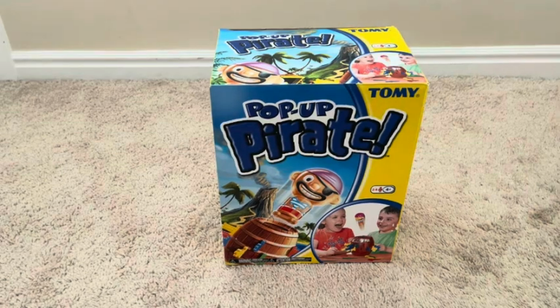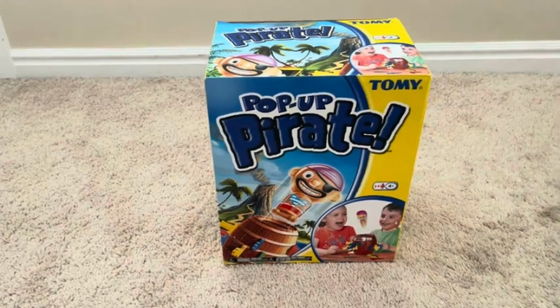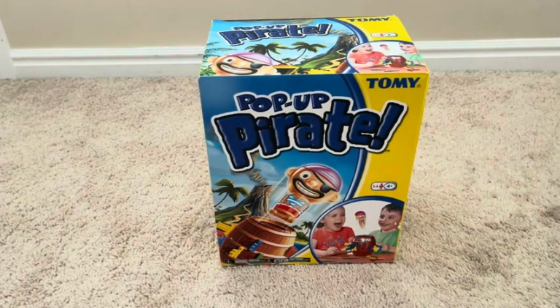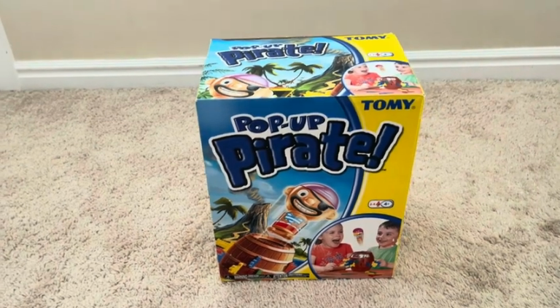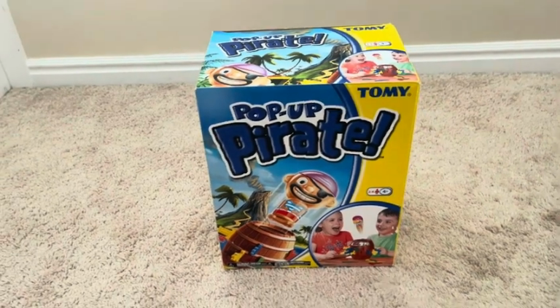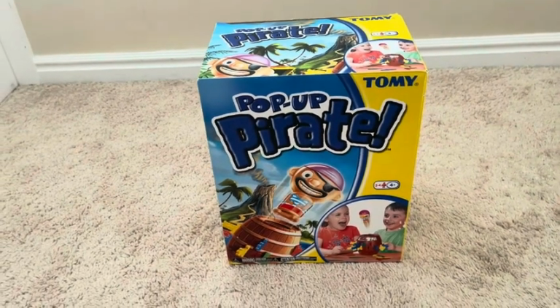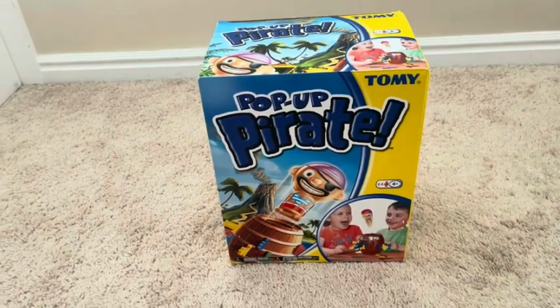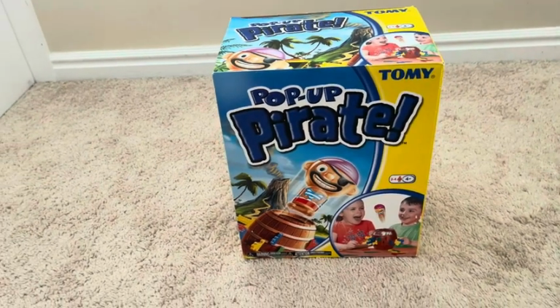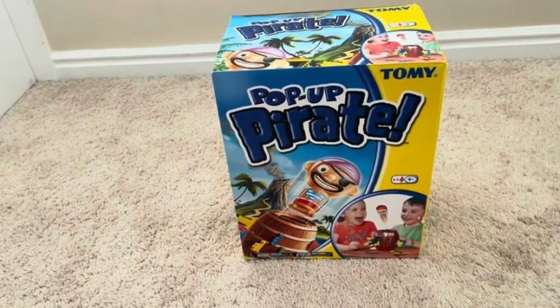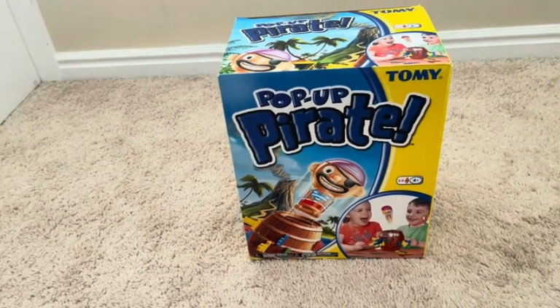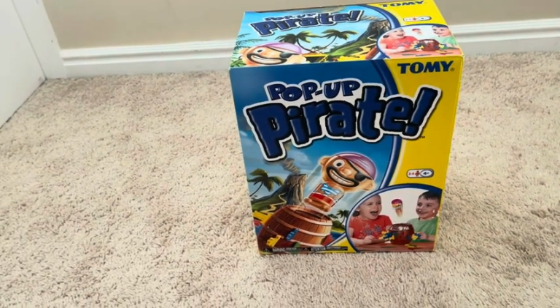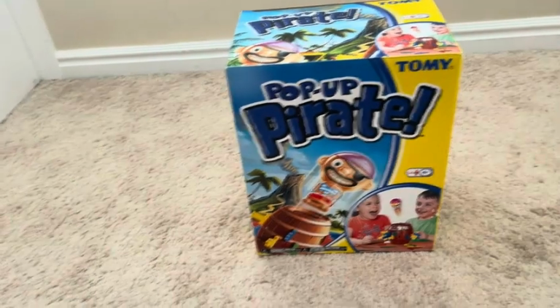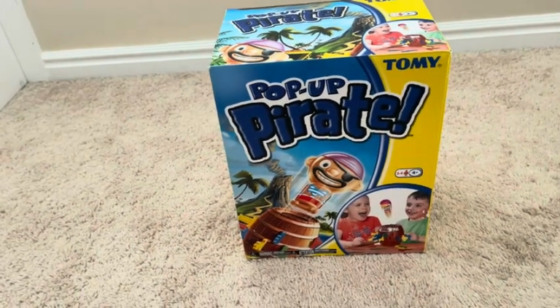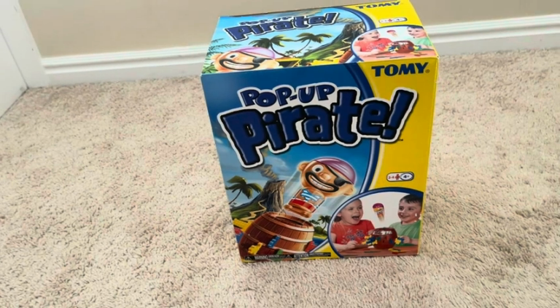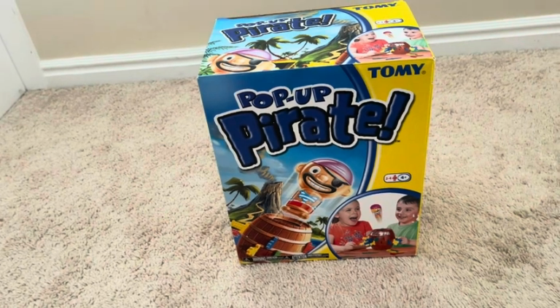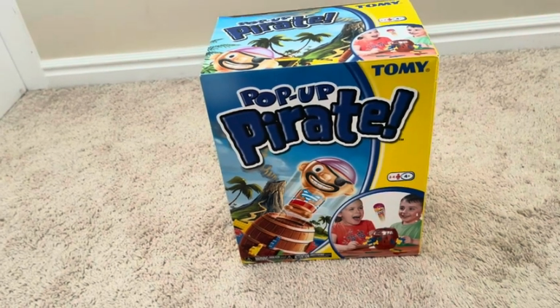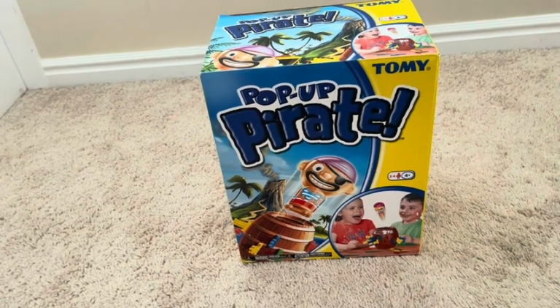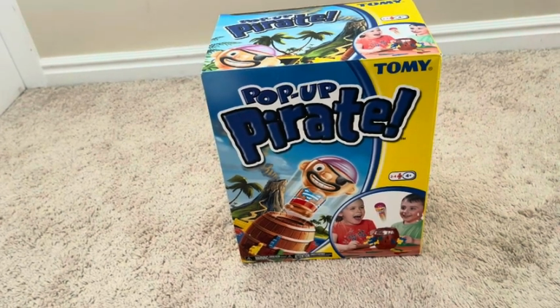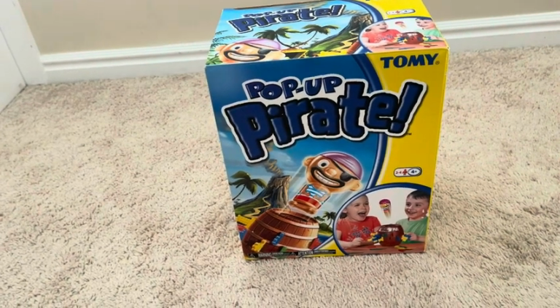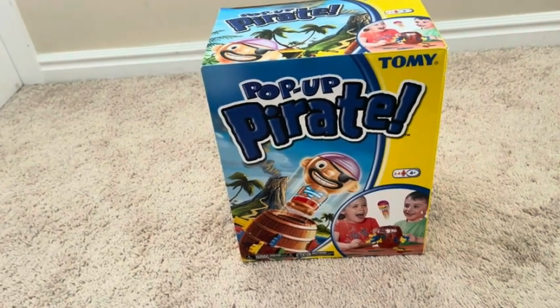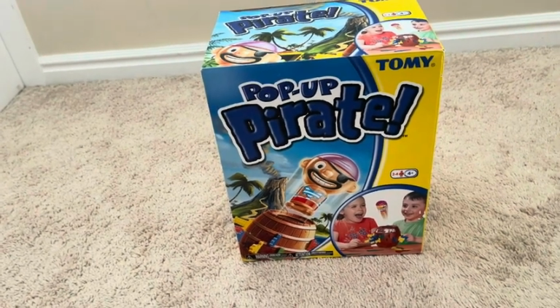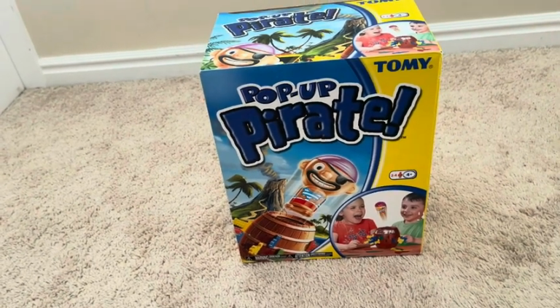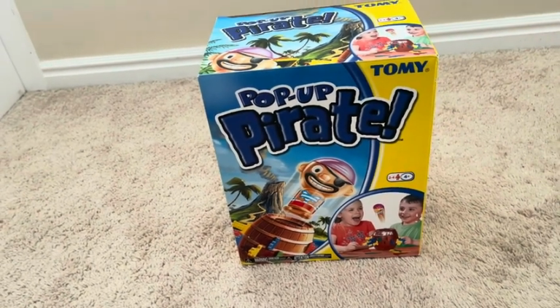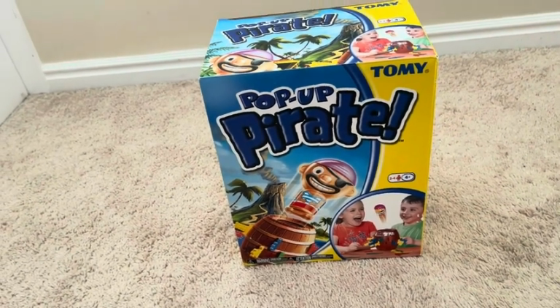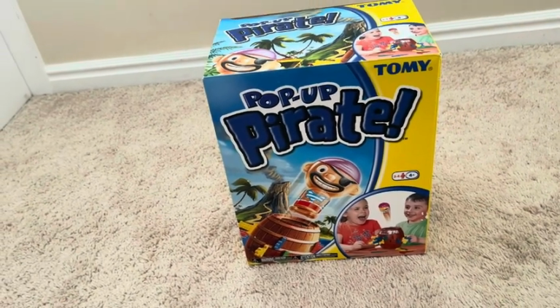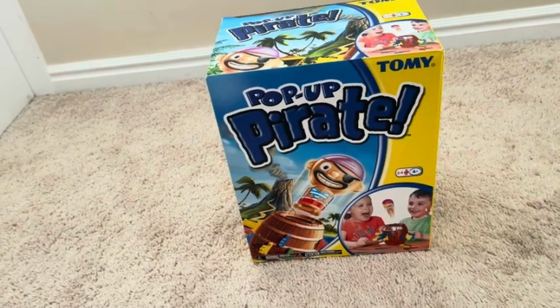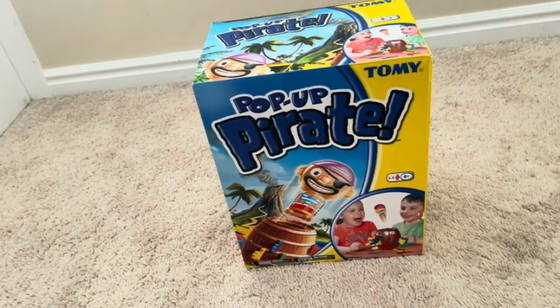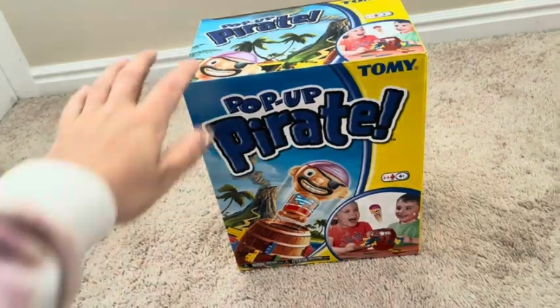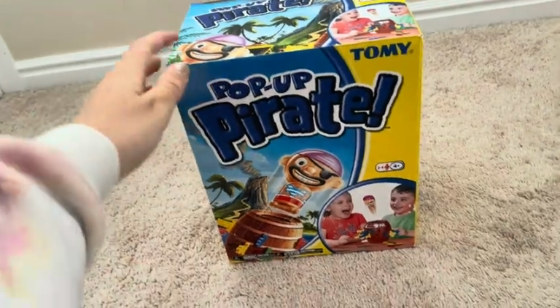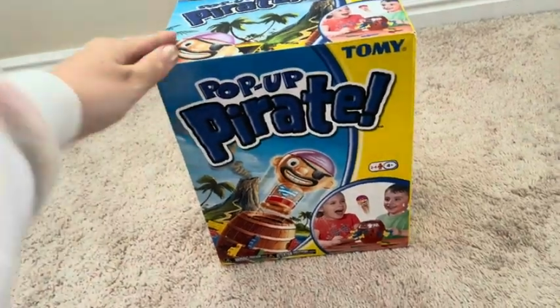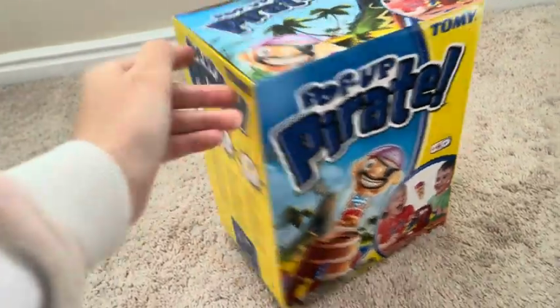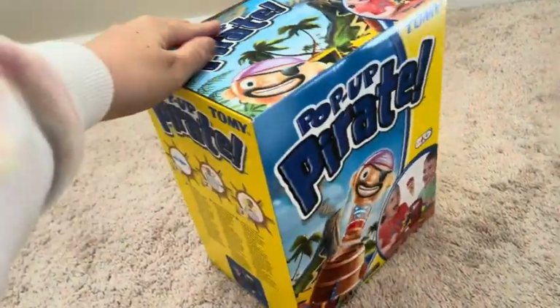Hey there guys, so this is a game called Pop-Pop Pirate. We got this game for our kids and it's actually a really cute little game that they like to play with each other and it's a simple game.